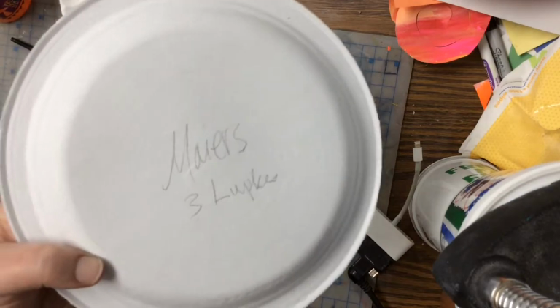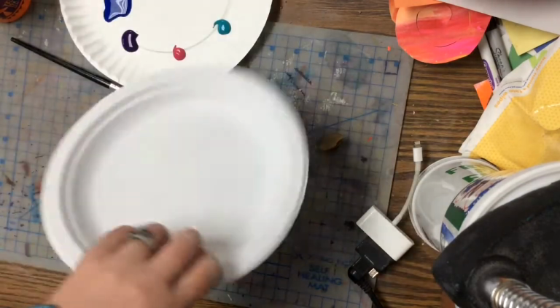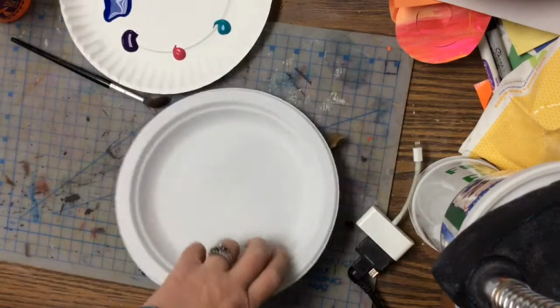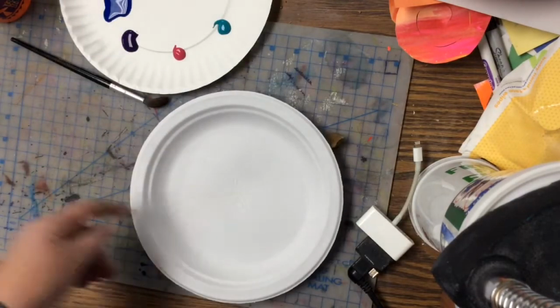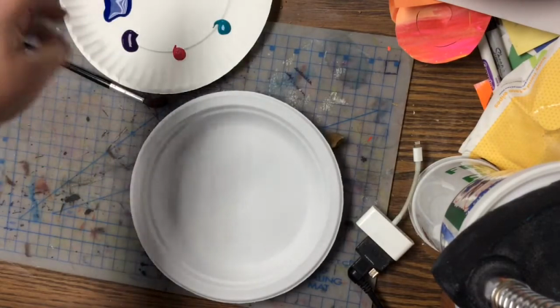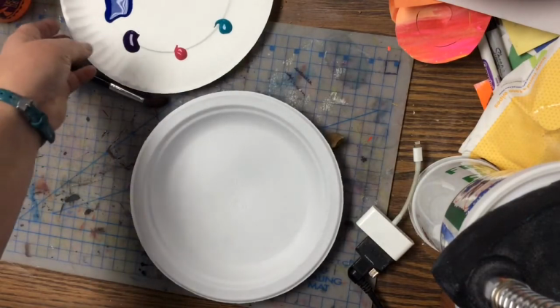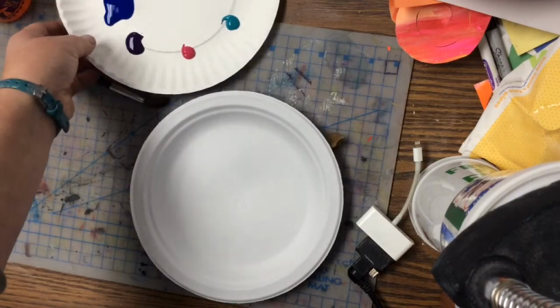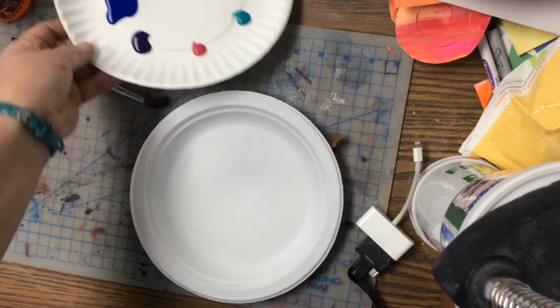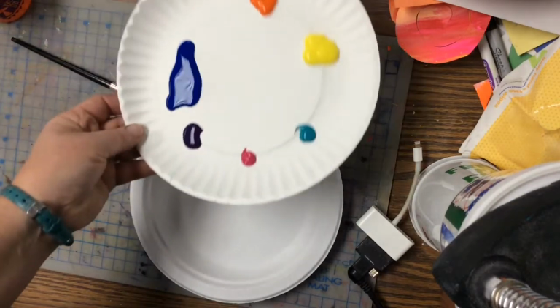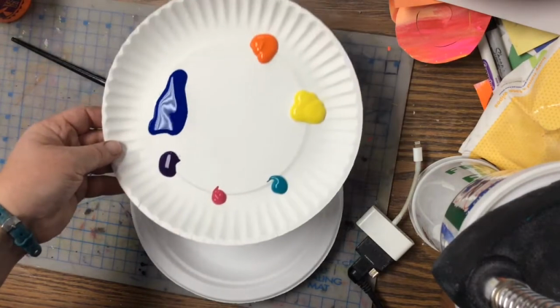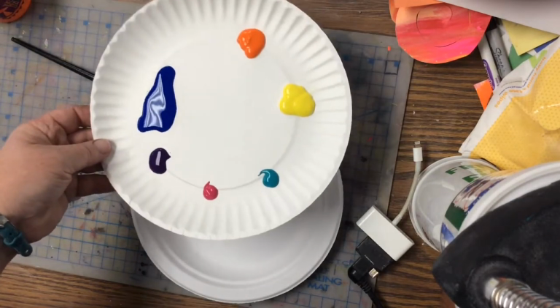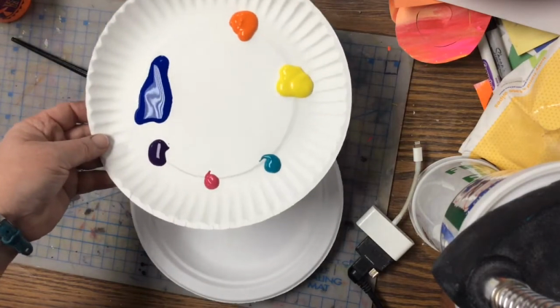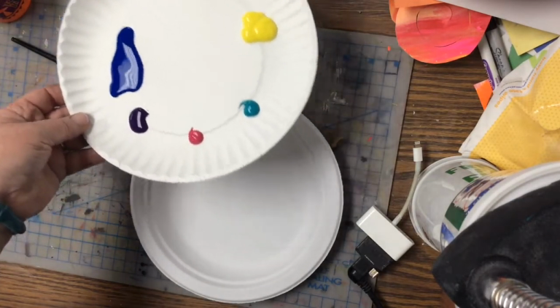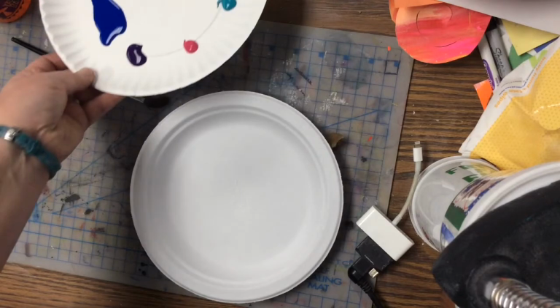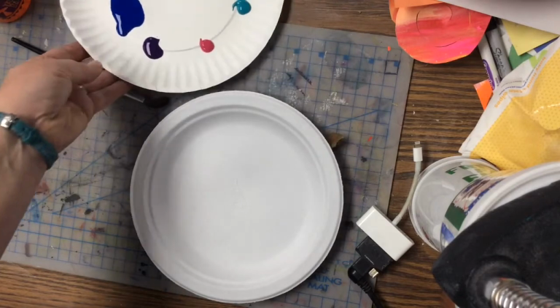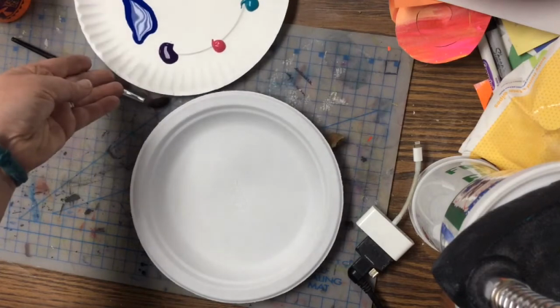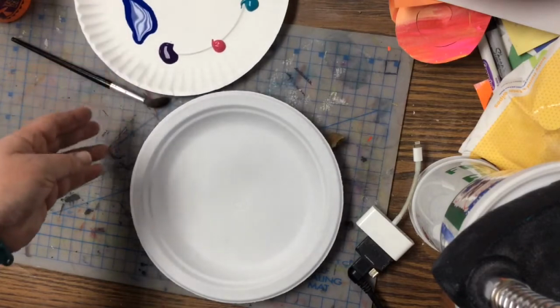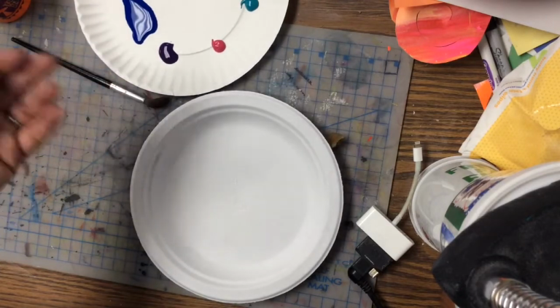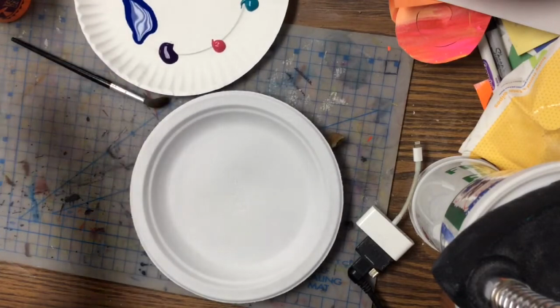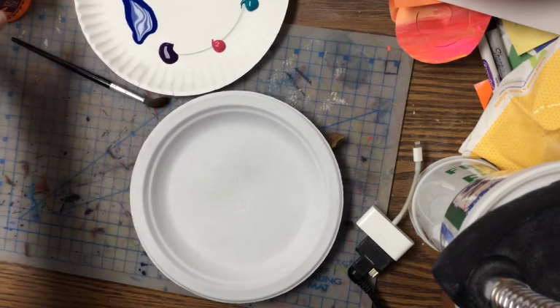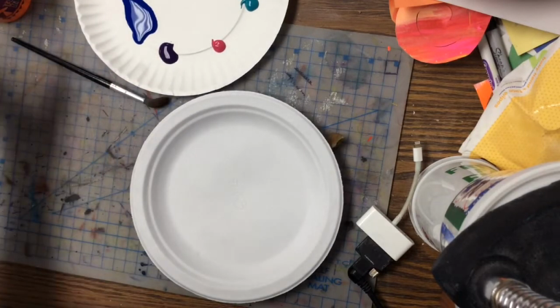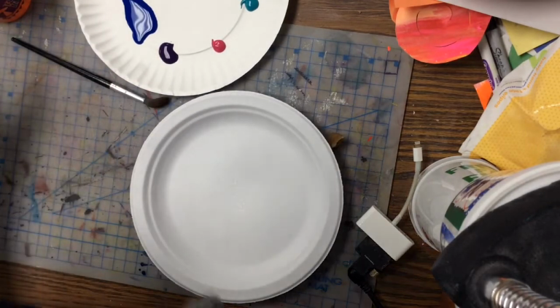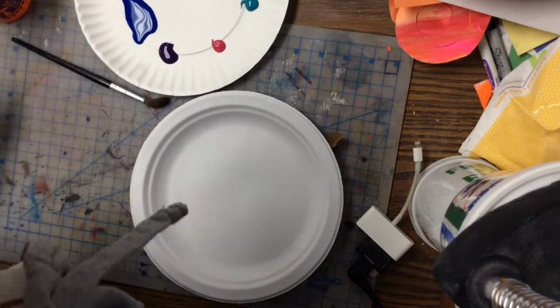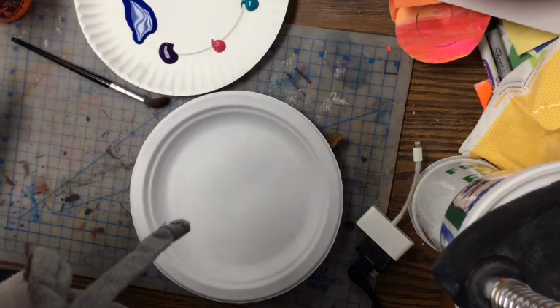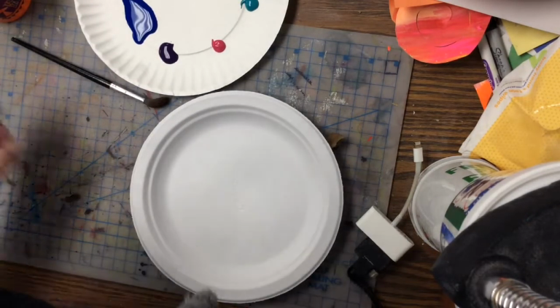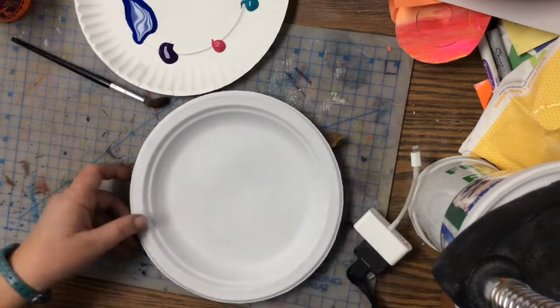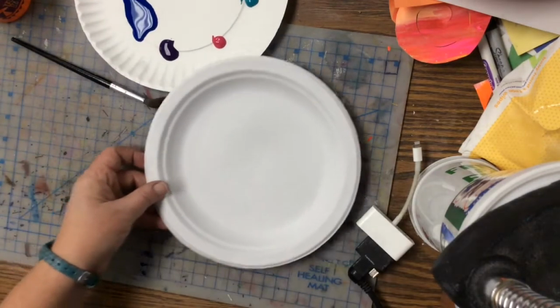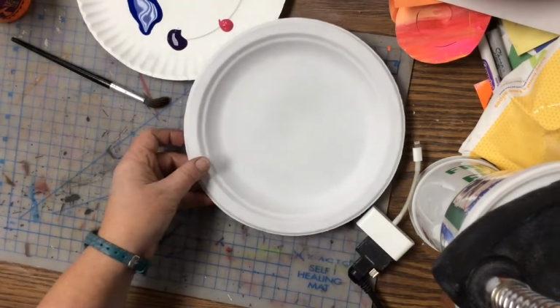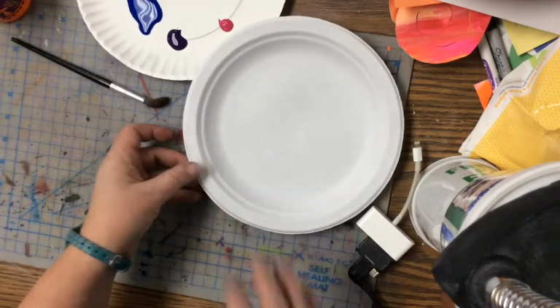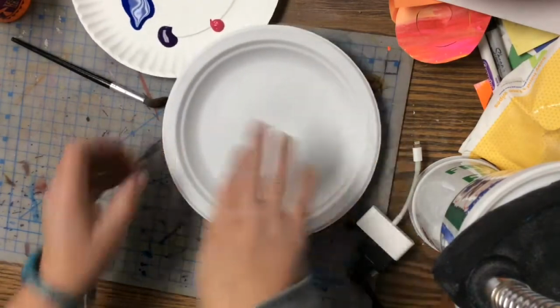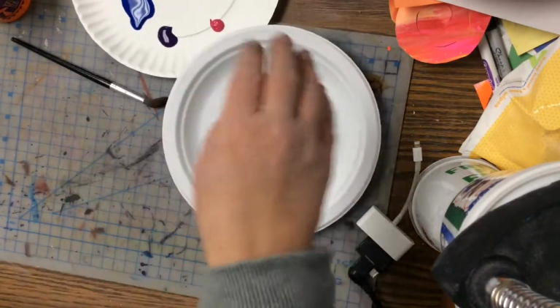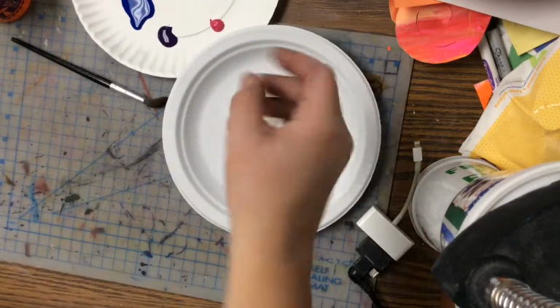Then after you get that done, you're going to flip it over. I have the paints from when we were painting the pointillism, so you just use those same paints. And what you're going to do is cover this in a design.